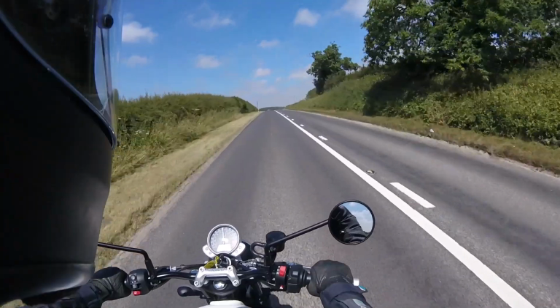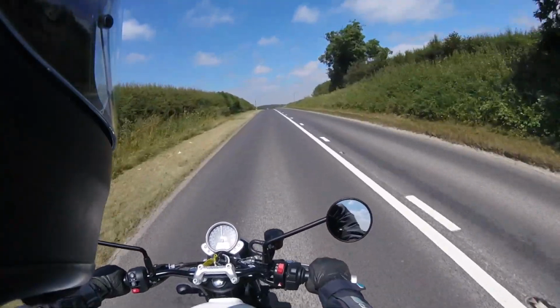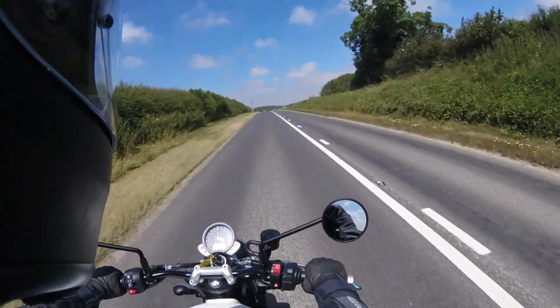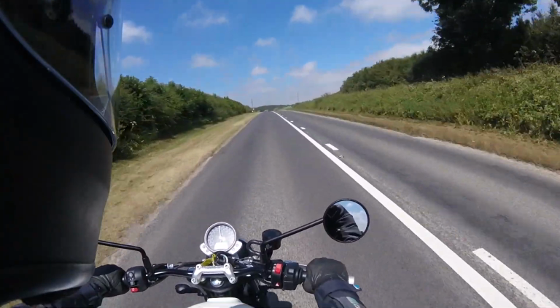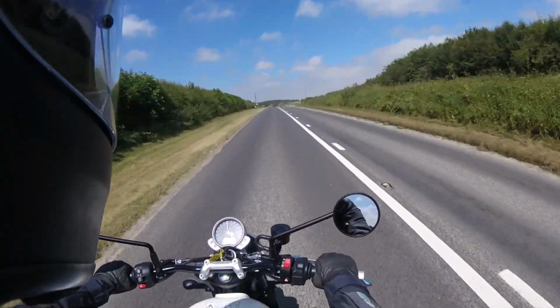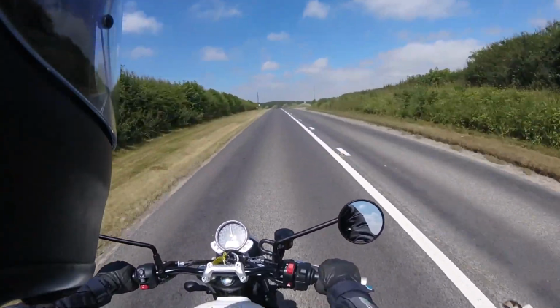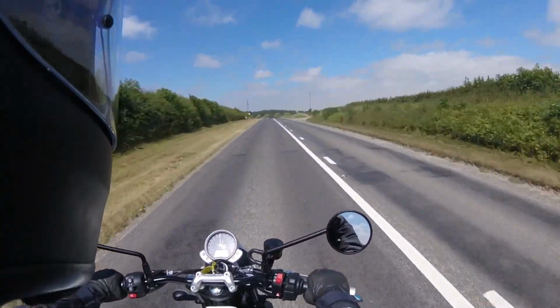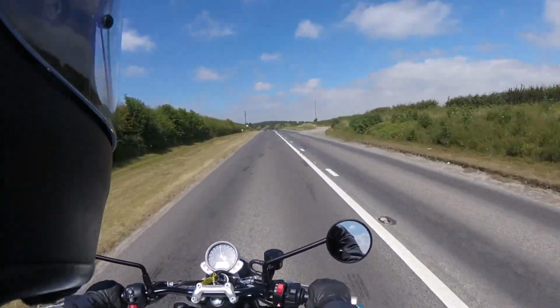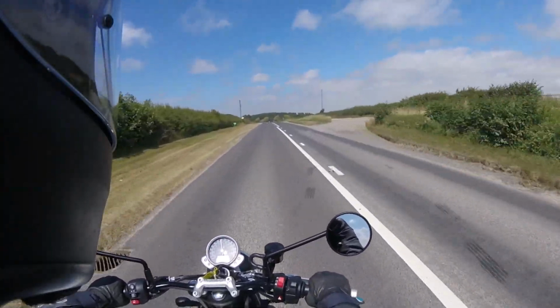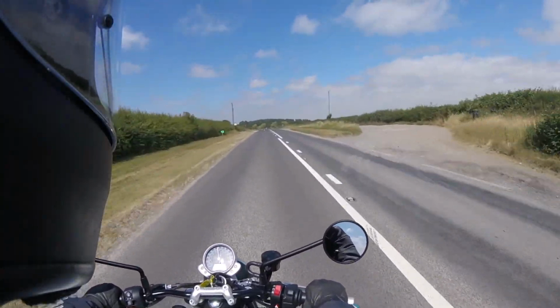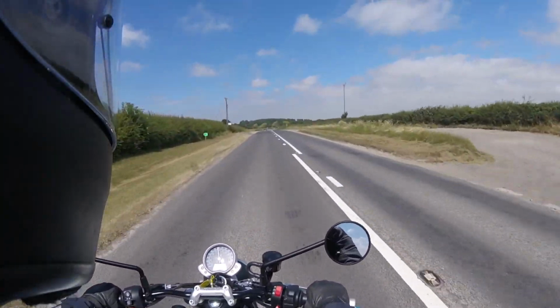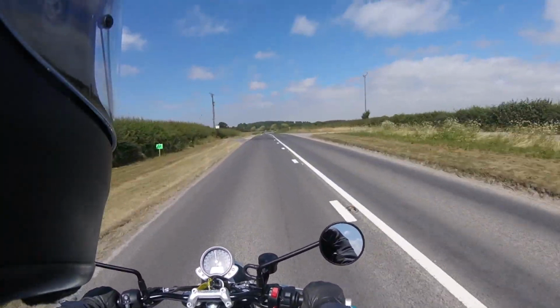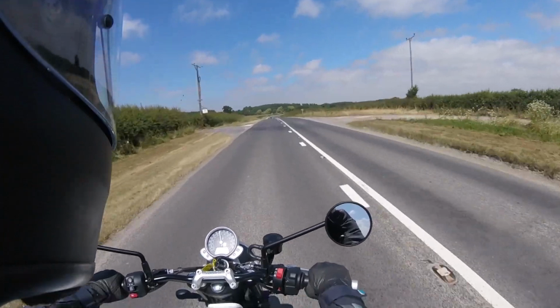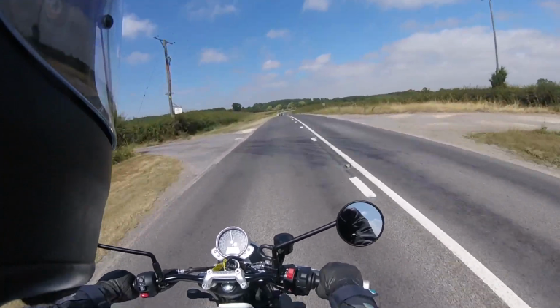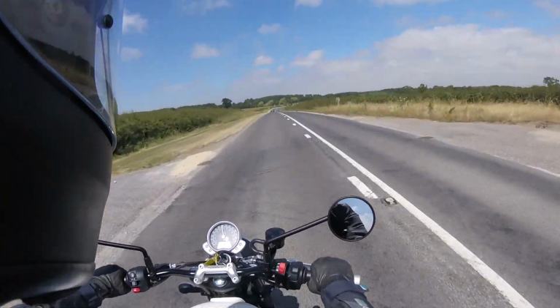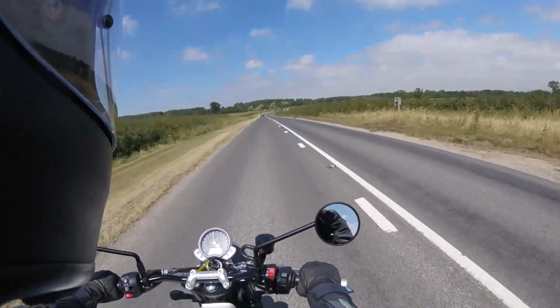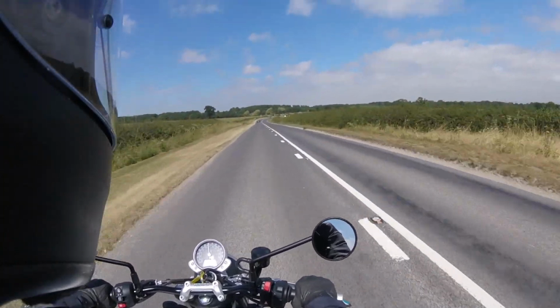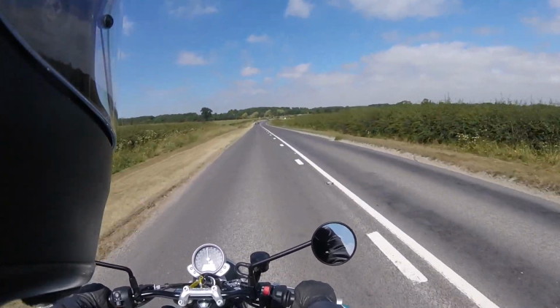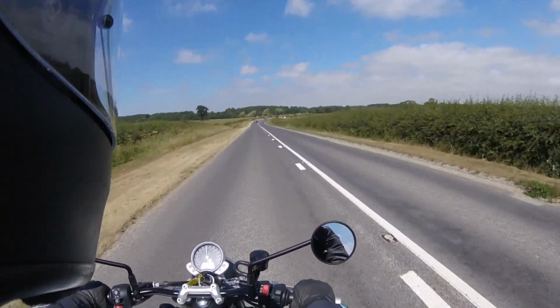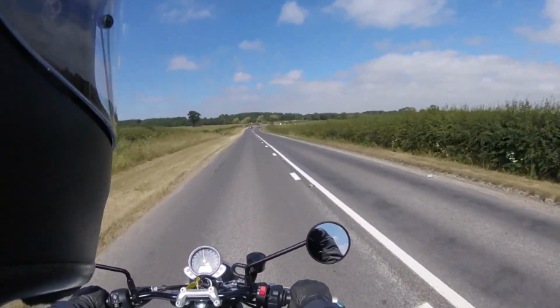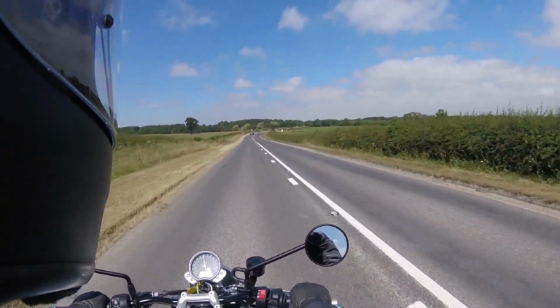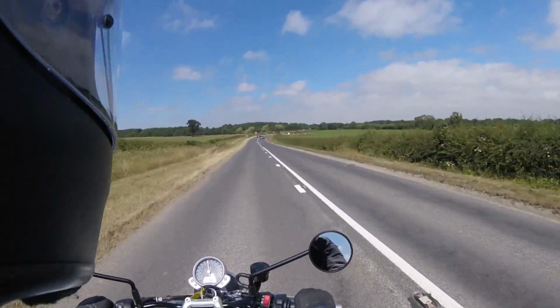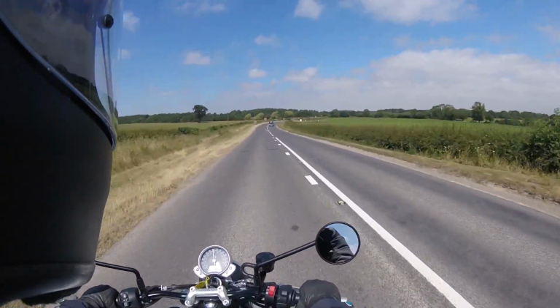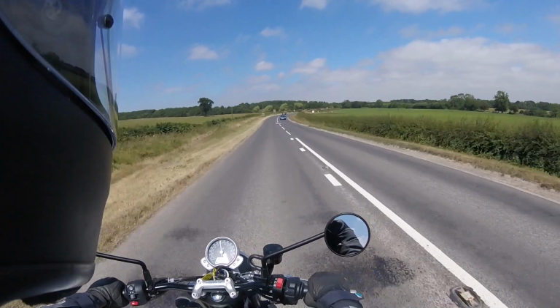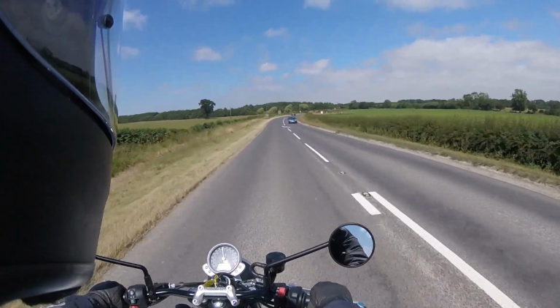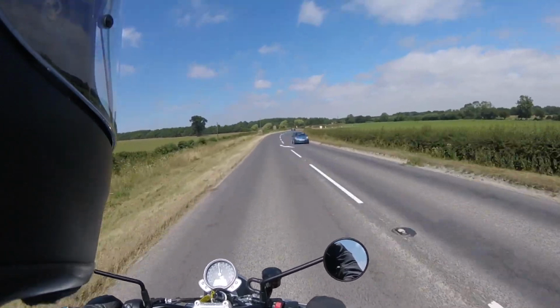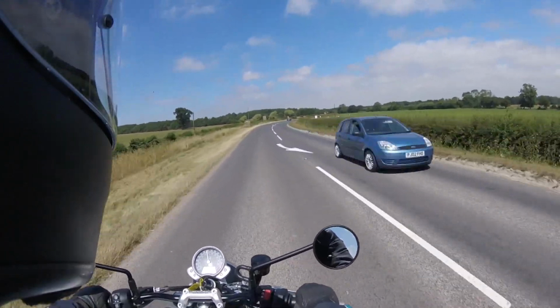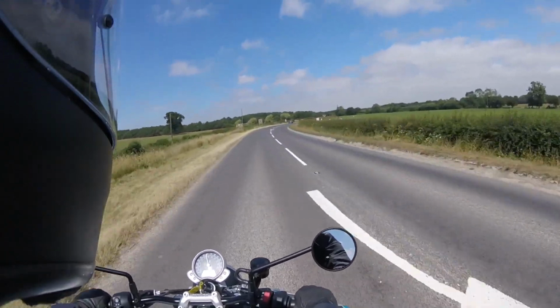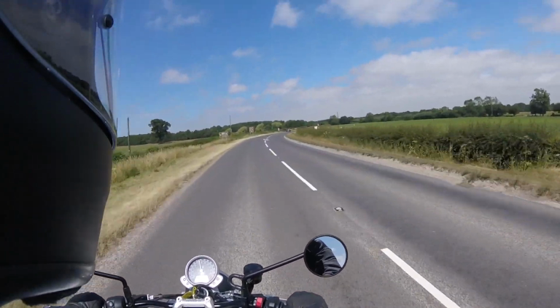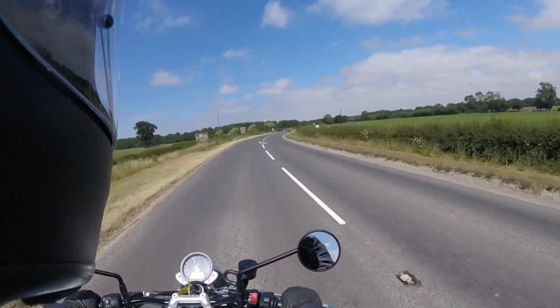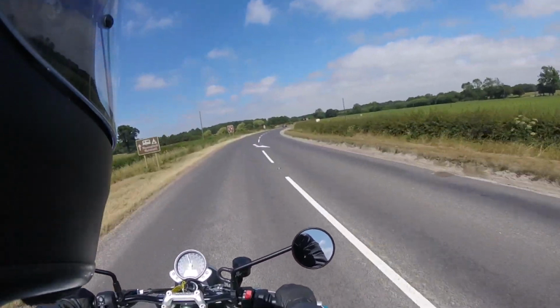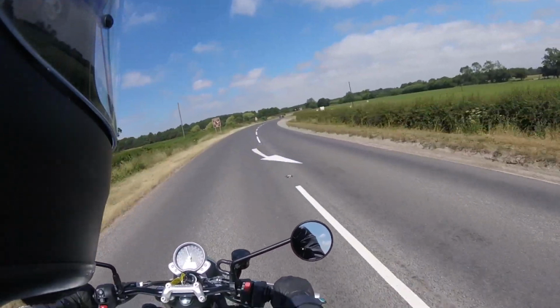So I can hear you already asking, how much is it? For everything I think this bike is suited to, I actually think it's quite reasonable for a brand new bike with this quality. It's £7,800 on the road.